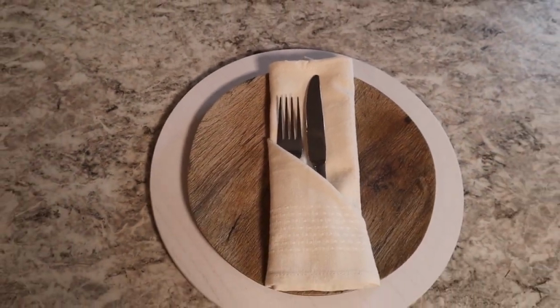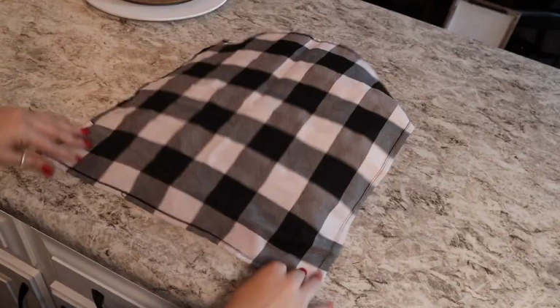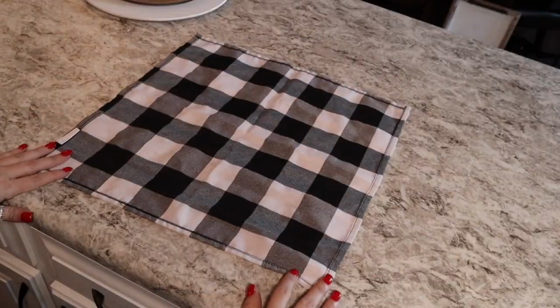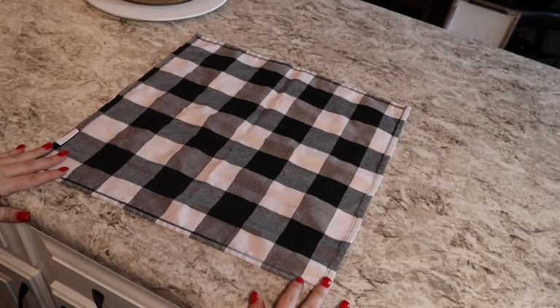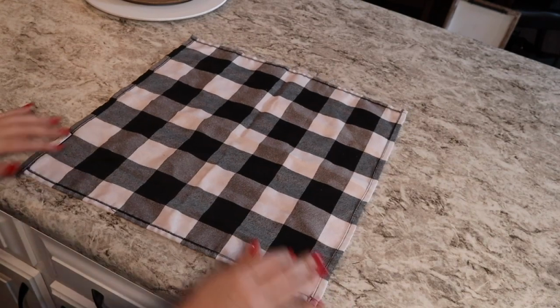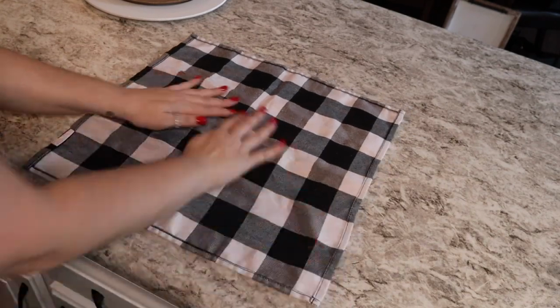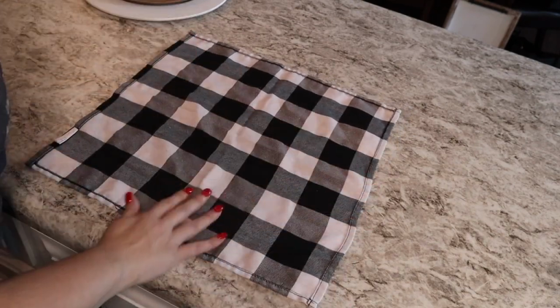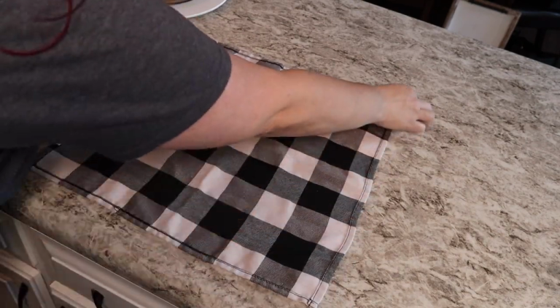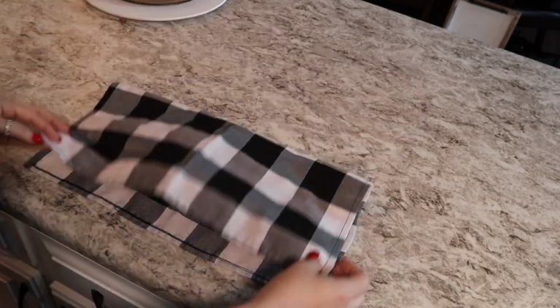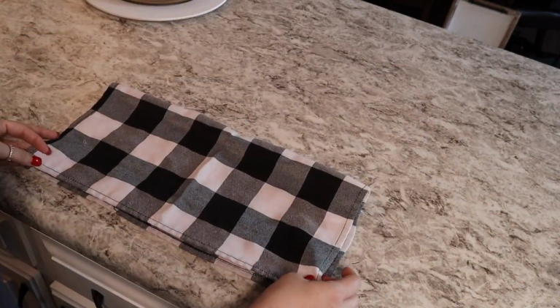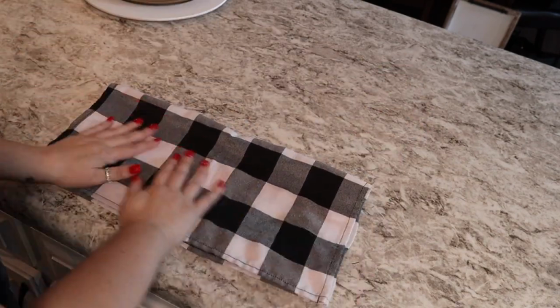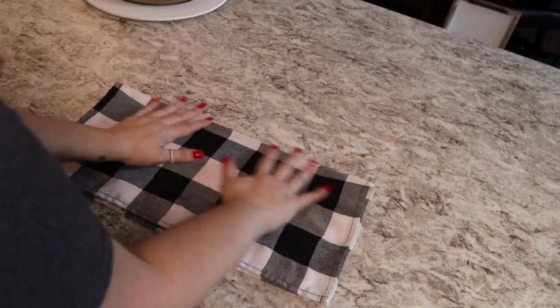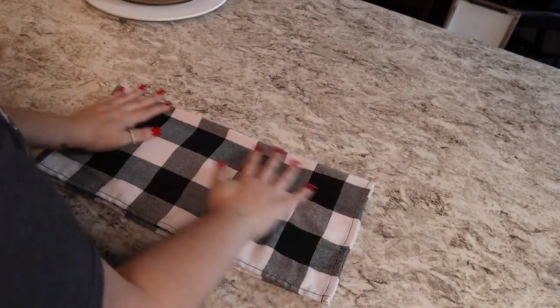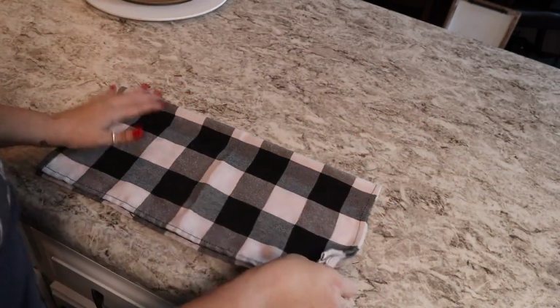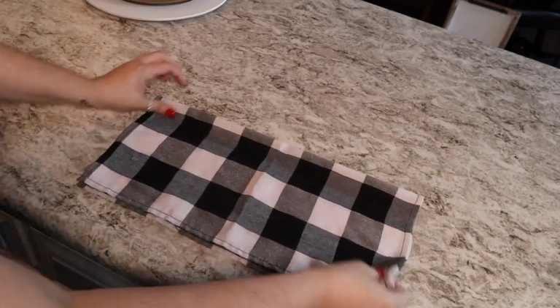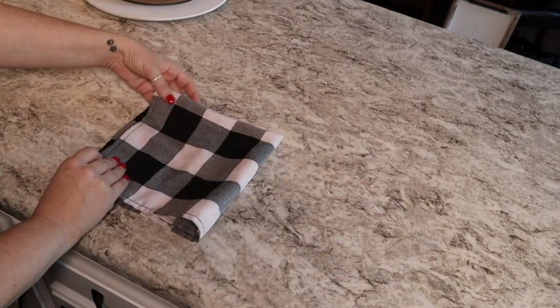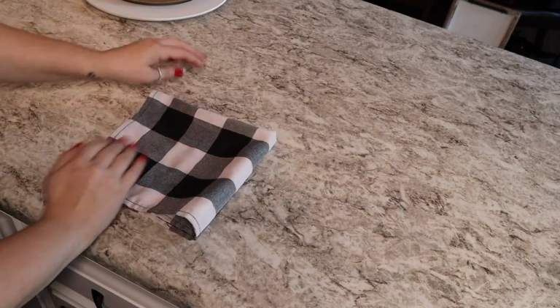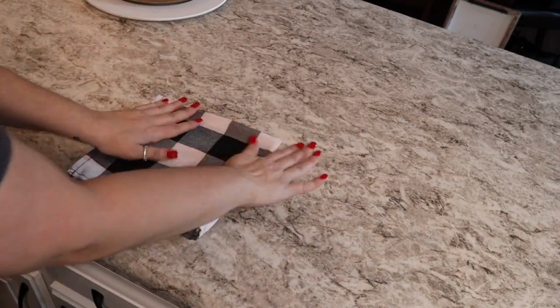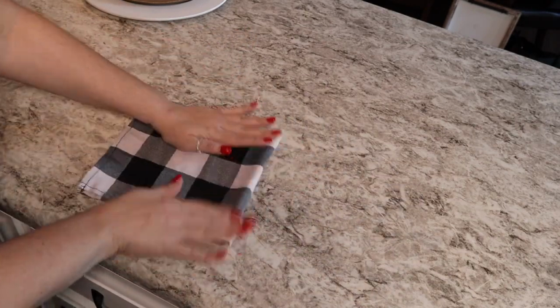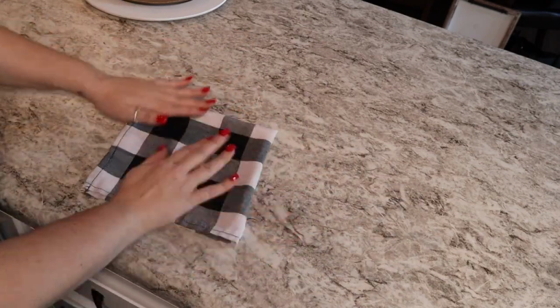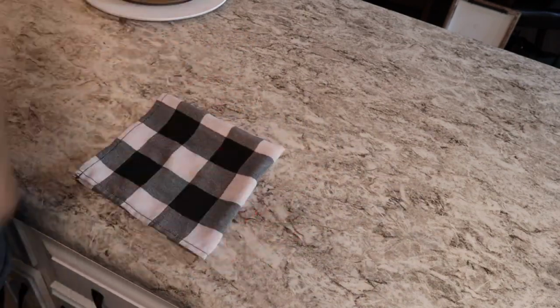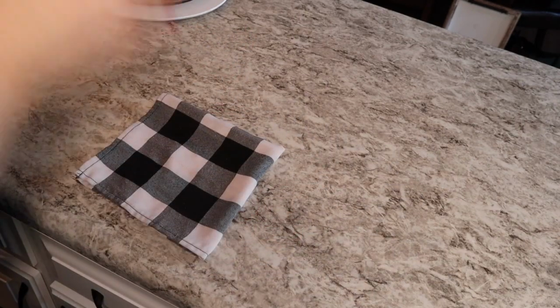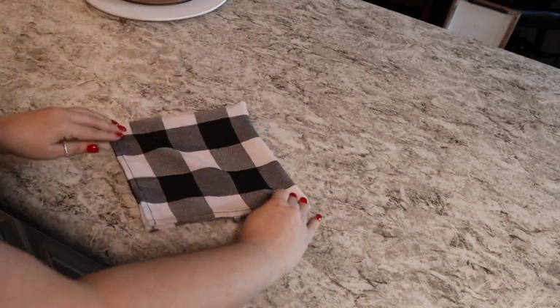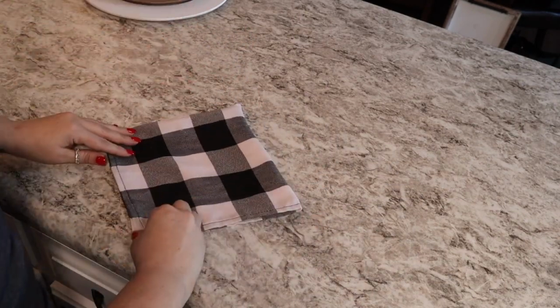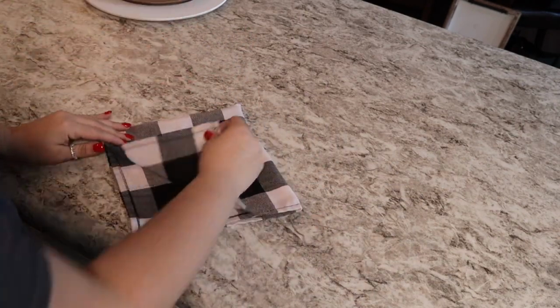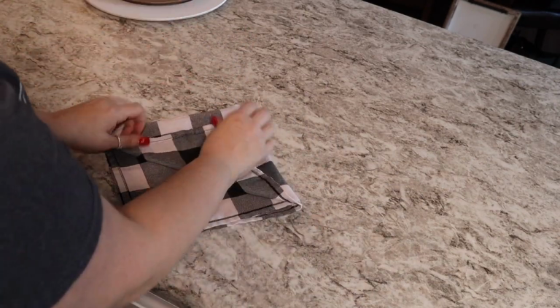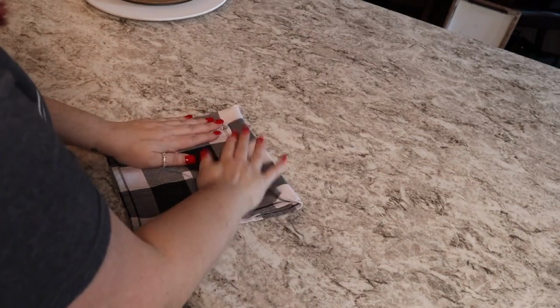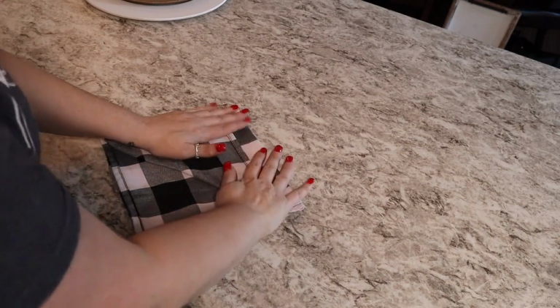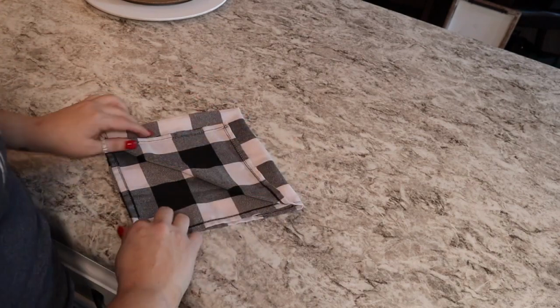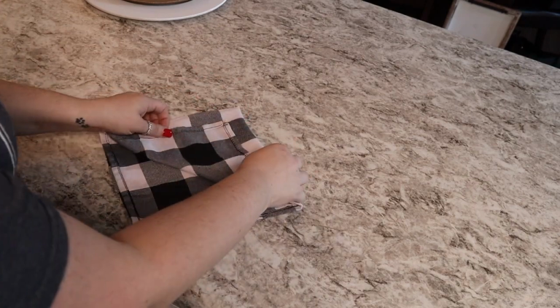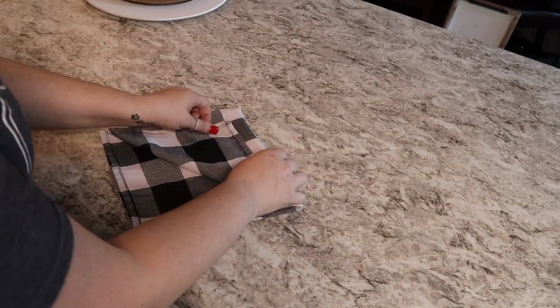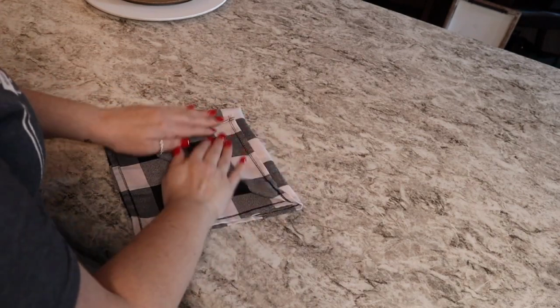This is my favorite Christmas time fold because we're making a Christmas tree. And when you look at it, you think, oh, this is not easy — but it really is. You should definitely try this one.